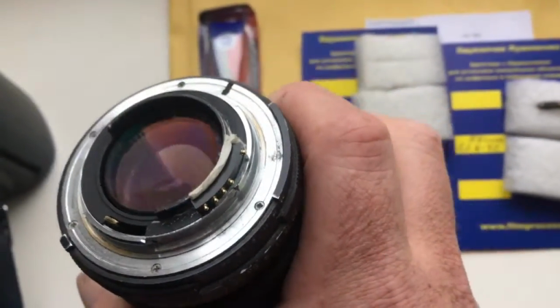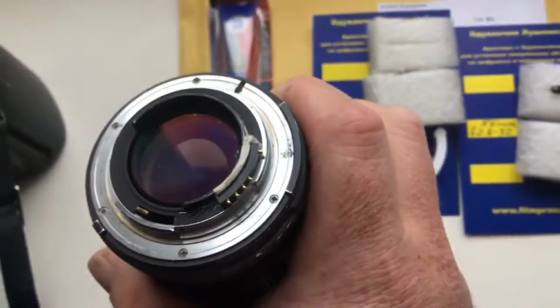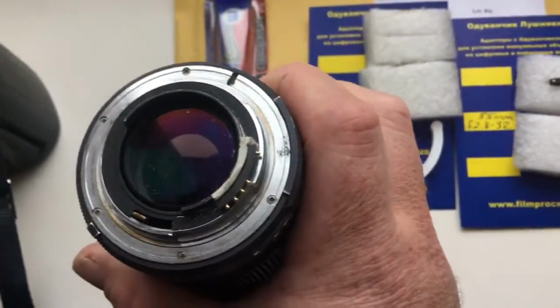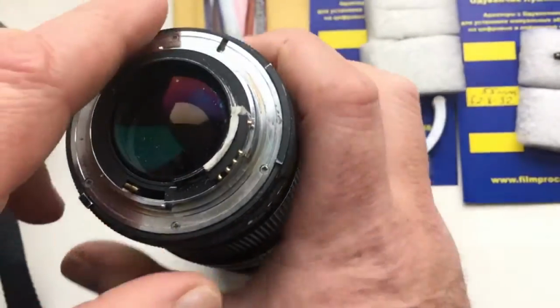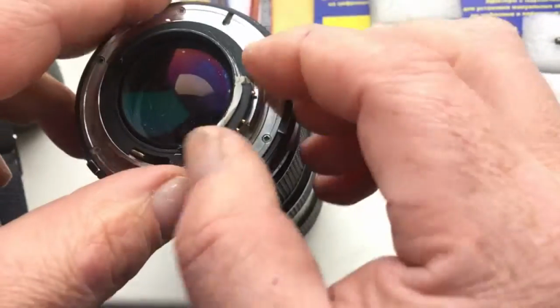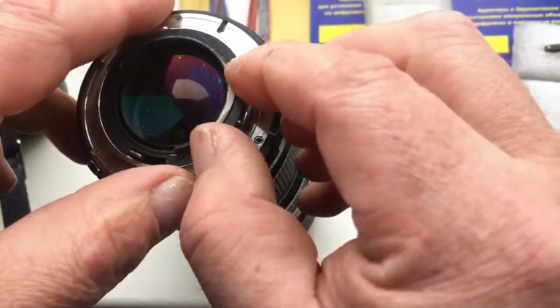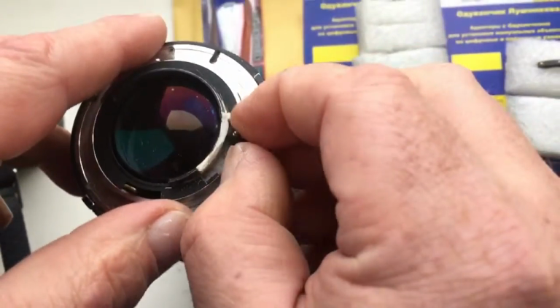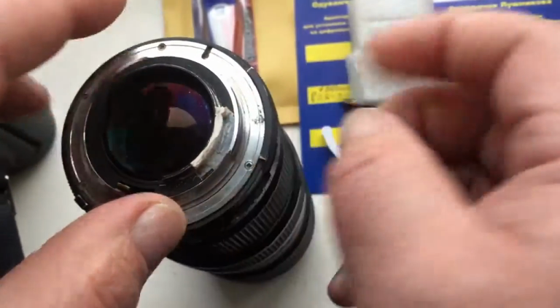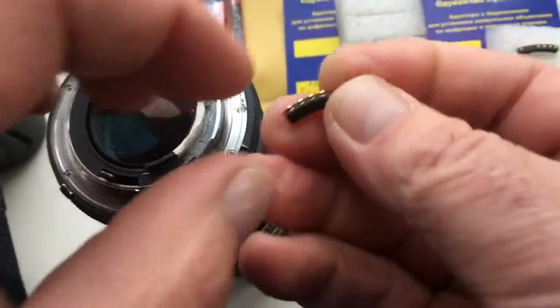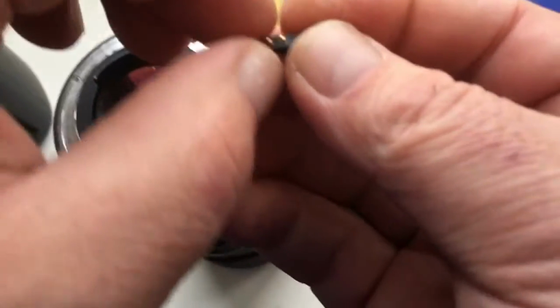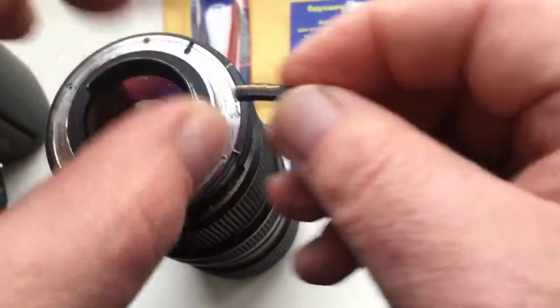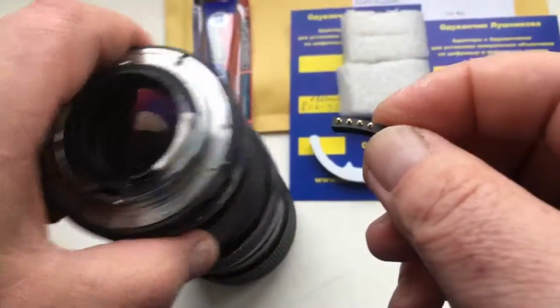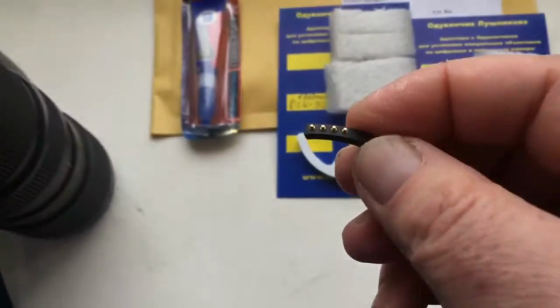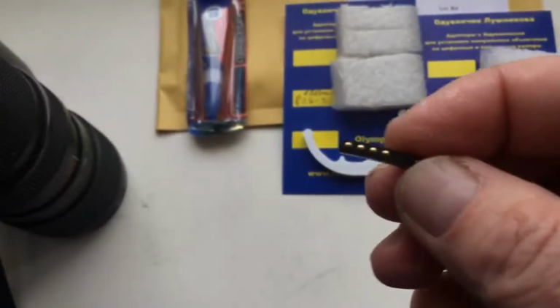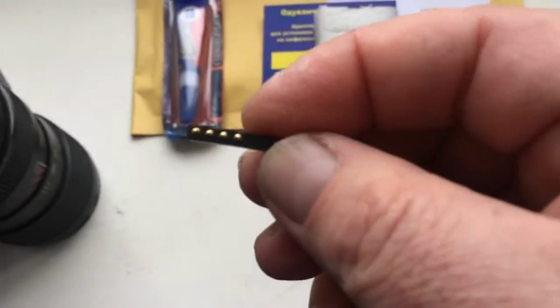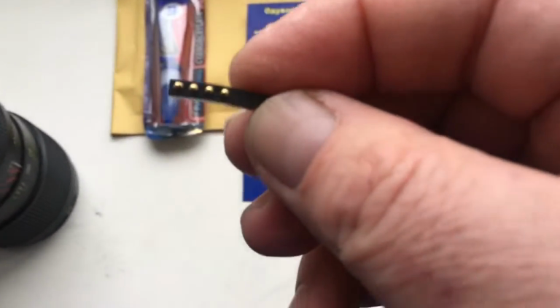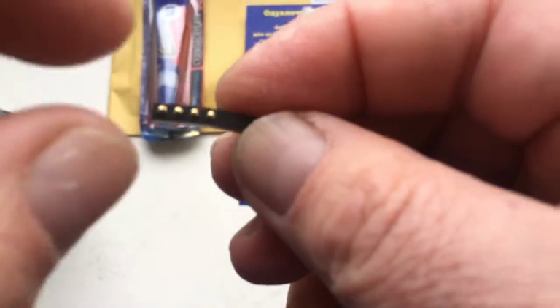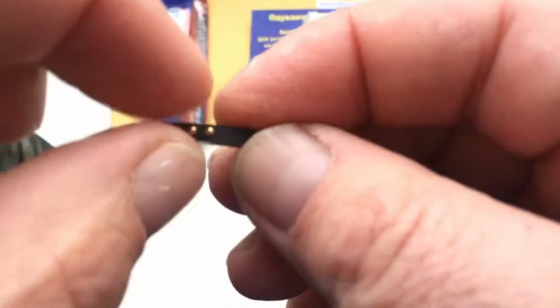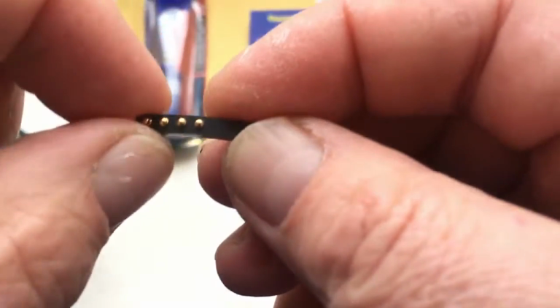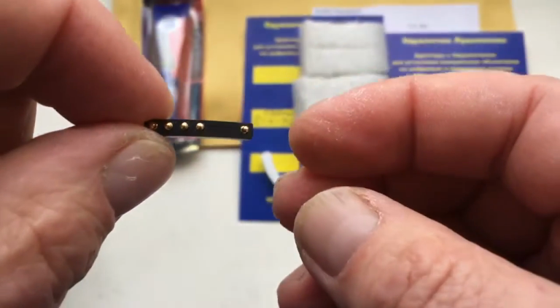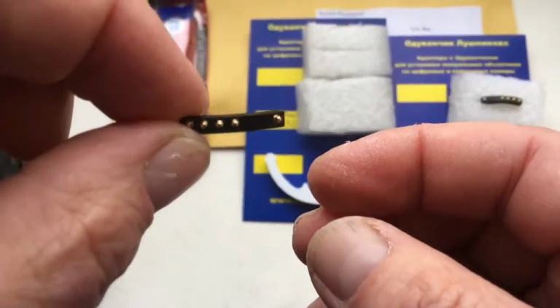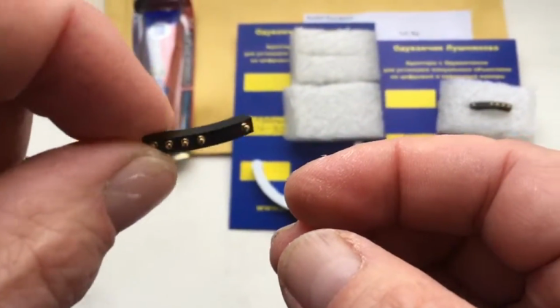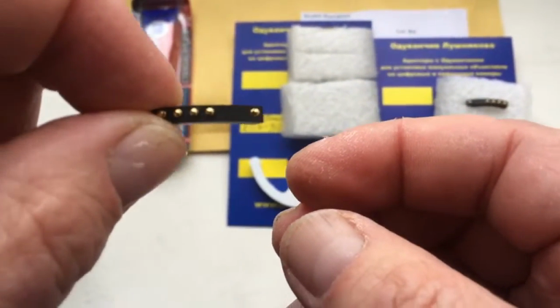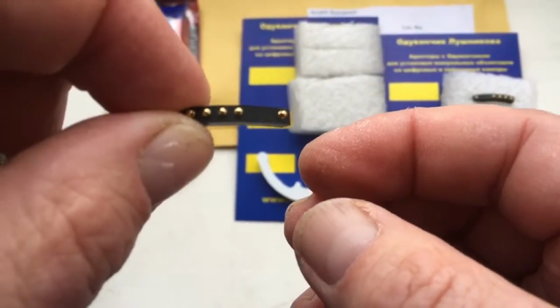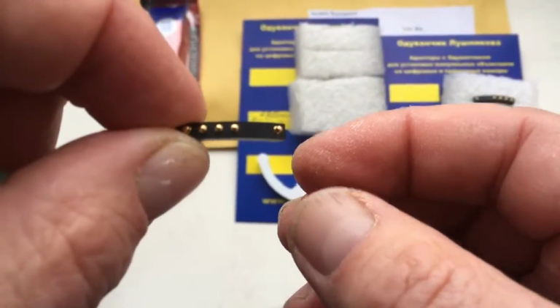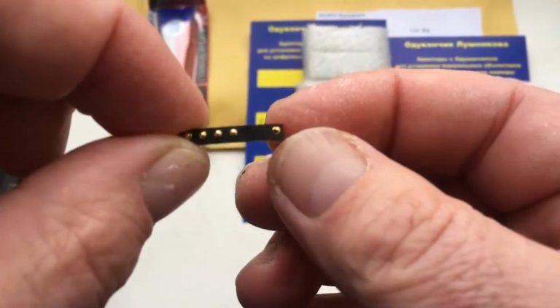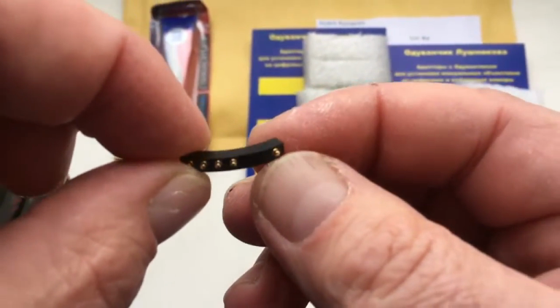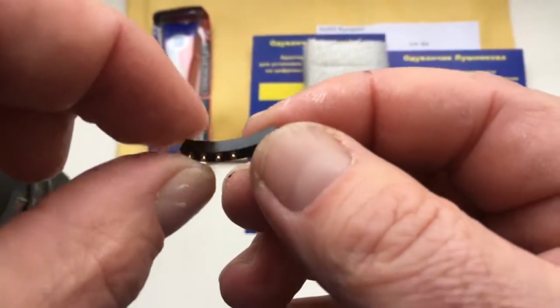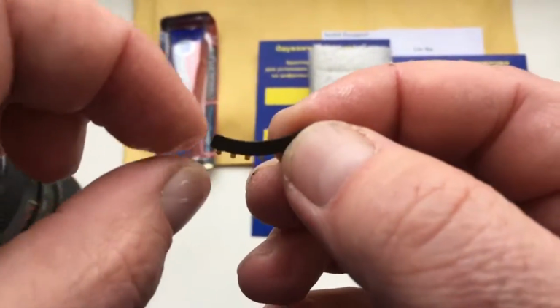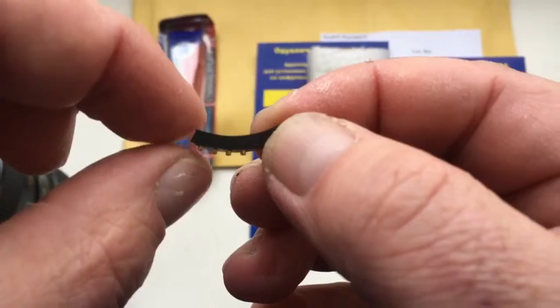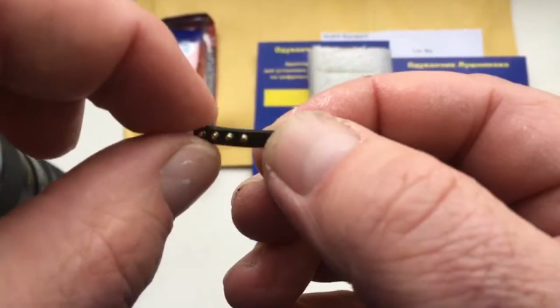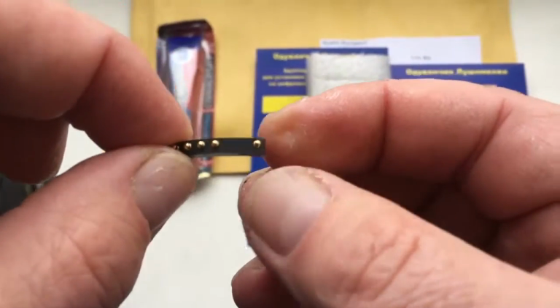Very accurately install the chip on your lens. Look — this is the first chip: fully working, not damaged, and fully pre-programmed.